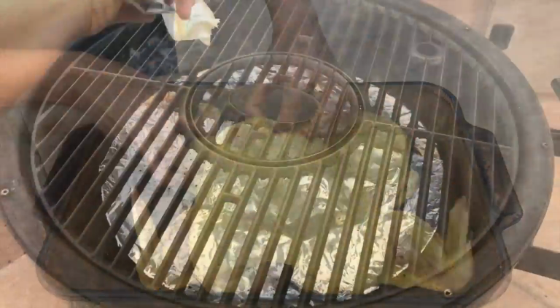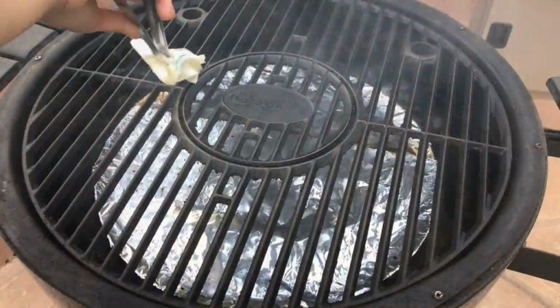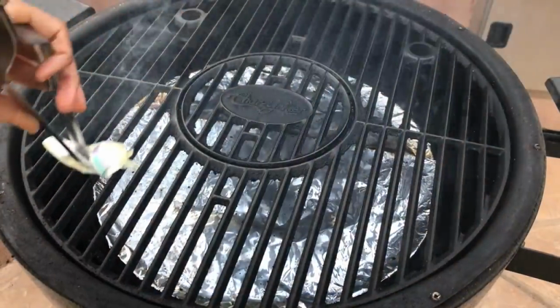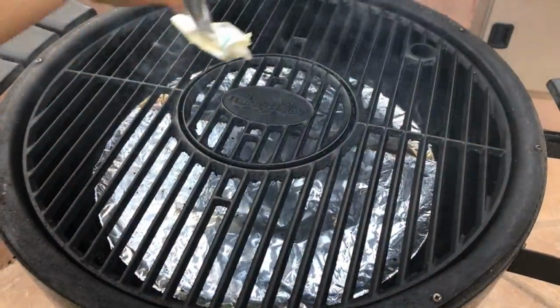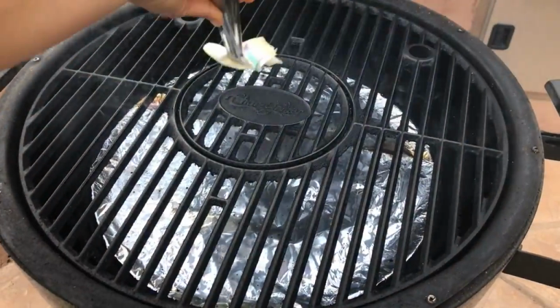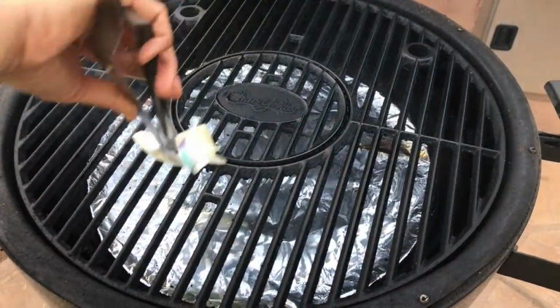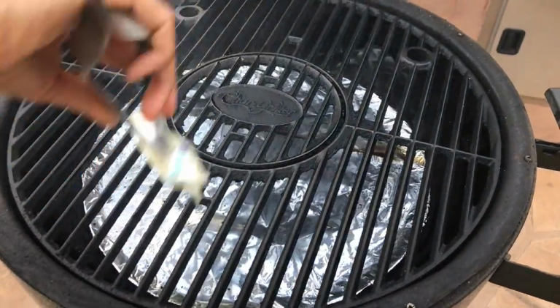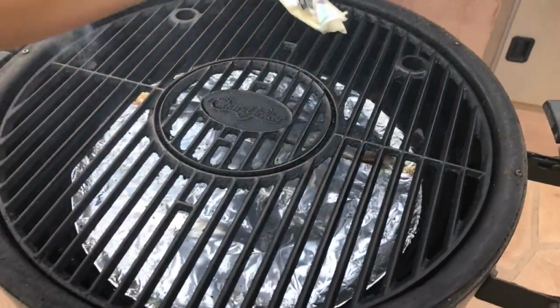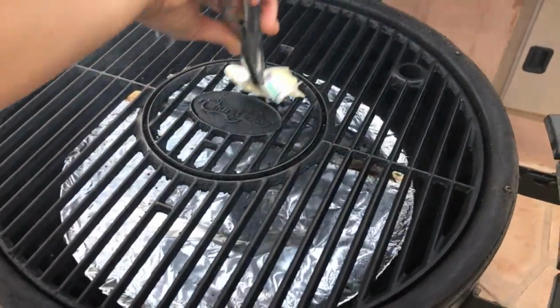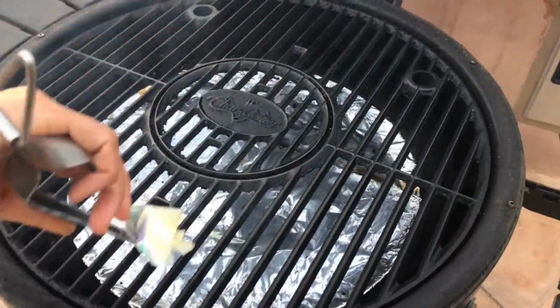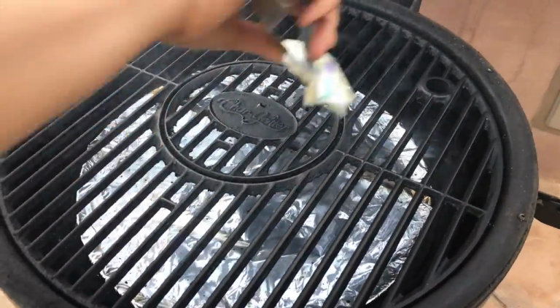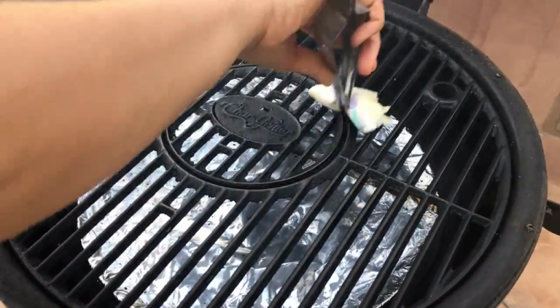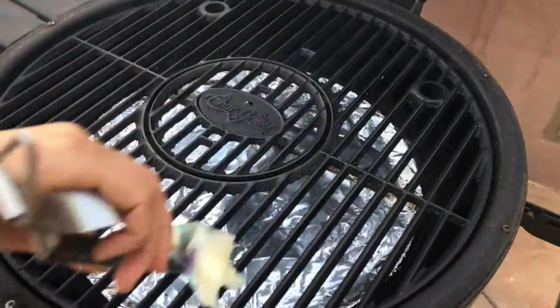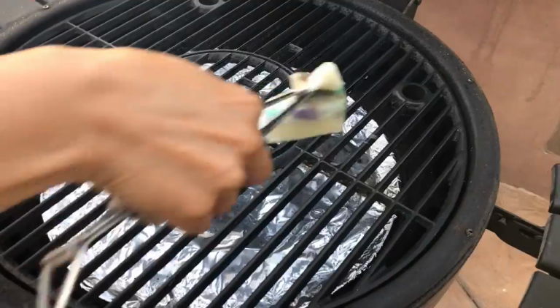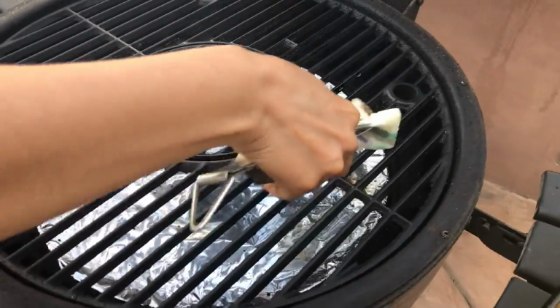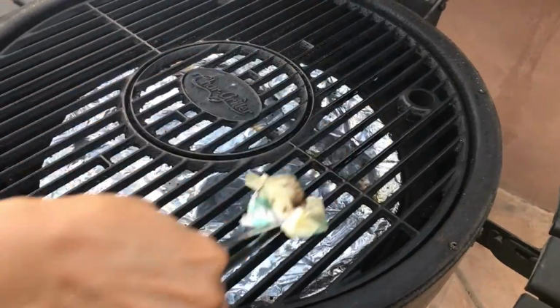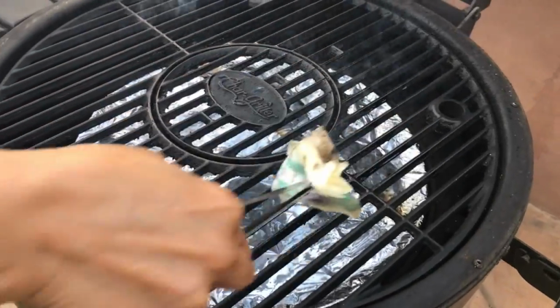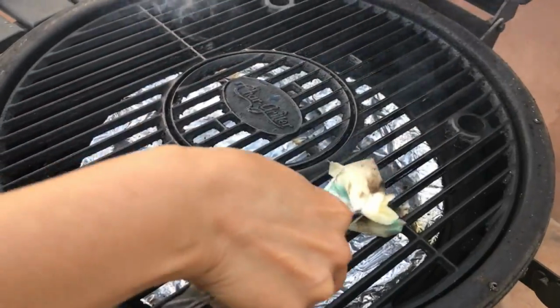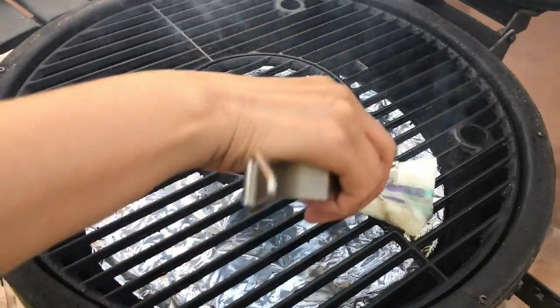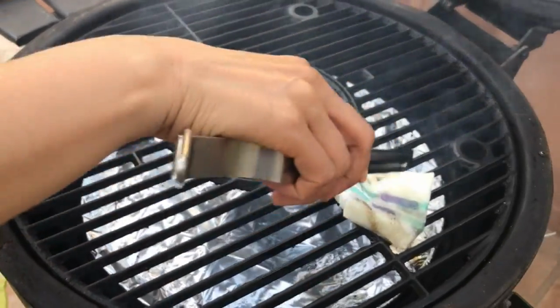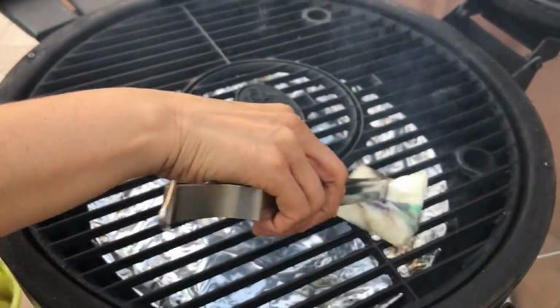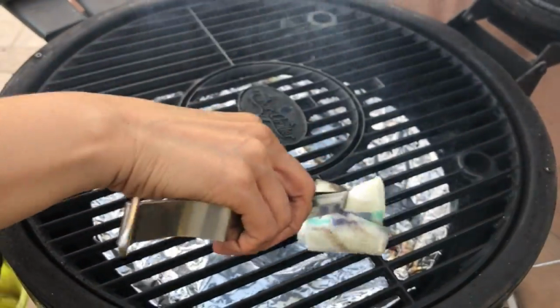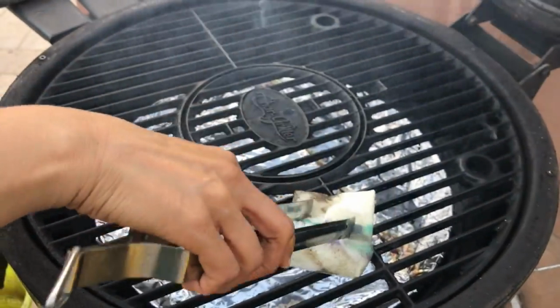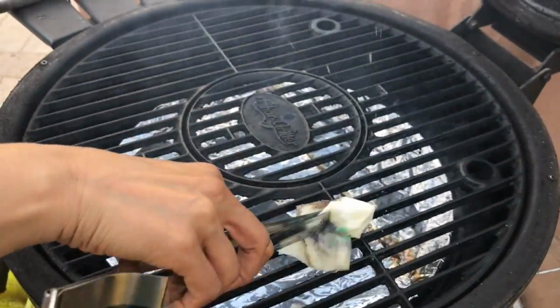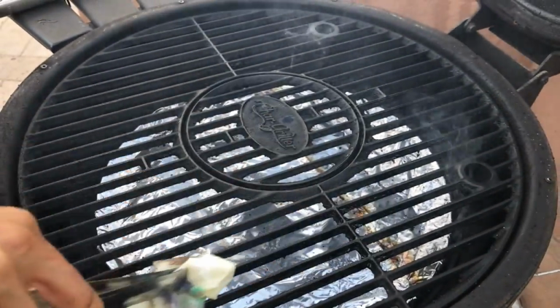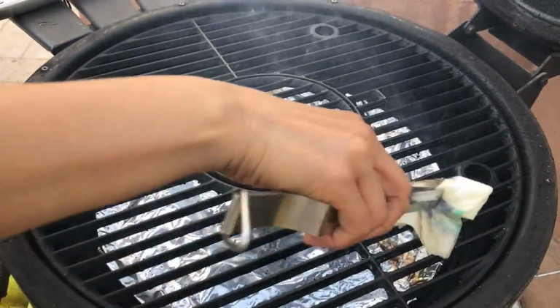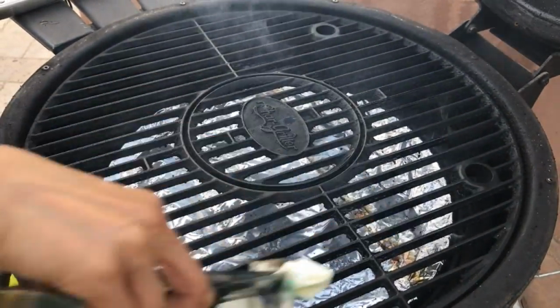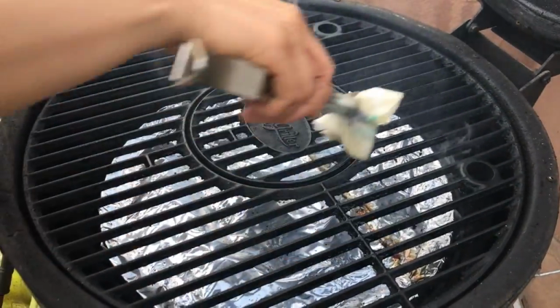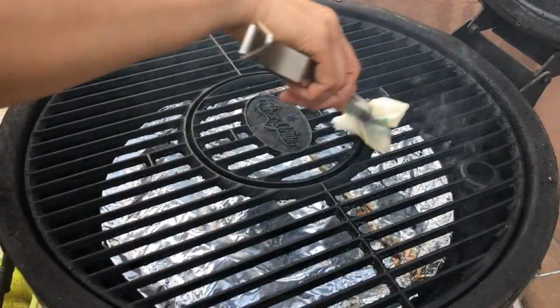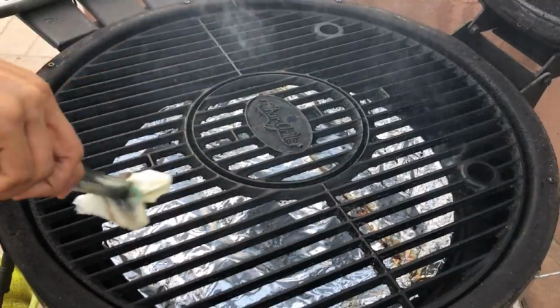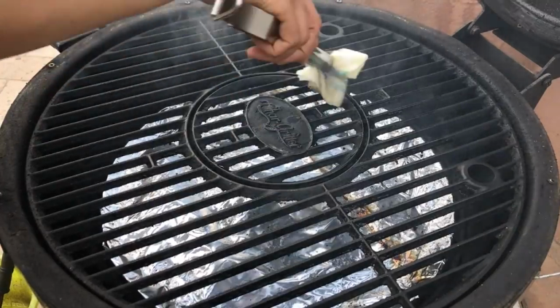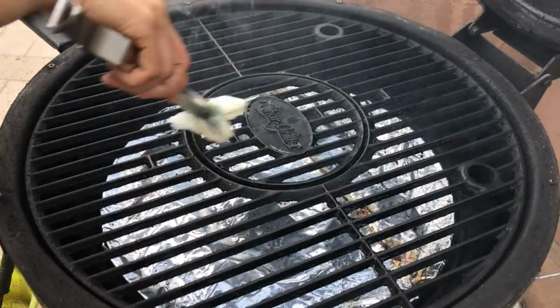Once your grill is nice and hot, go ahead and take a paper towel saturated in oil and rub it onto your grill so your chicken doesn't stick.